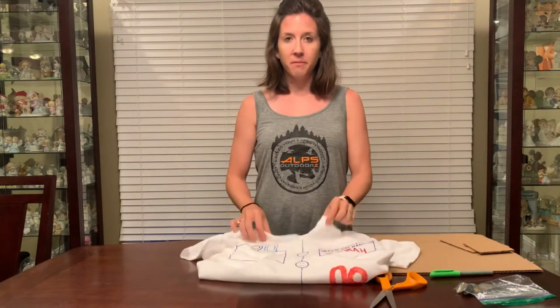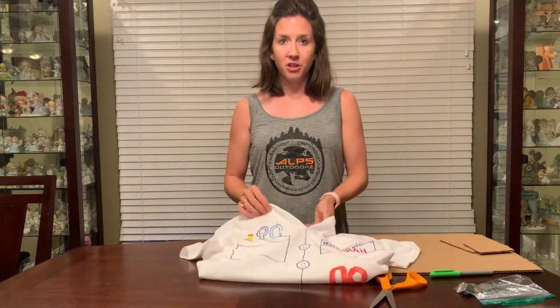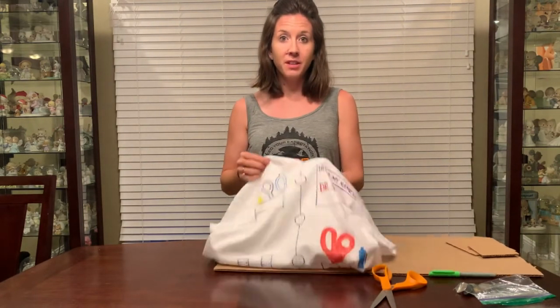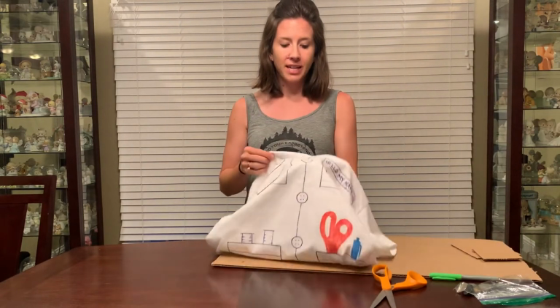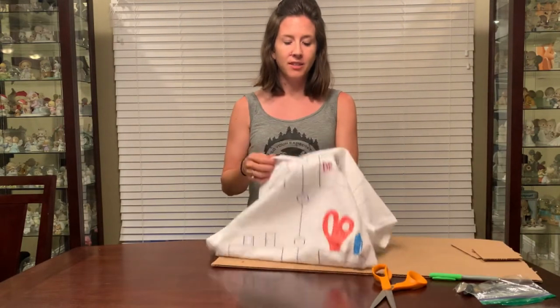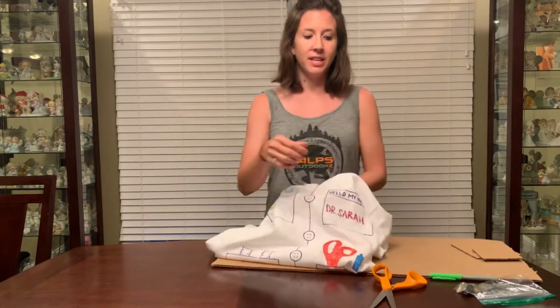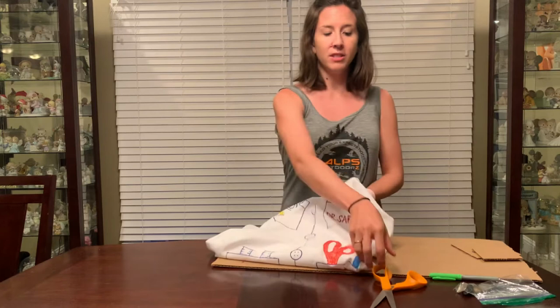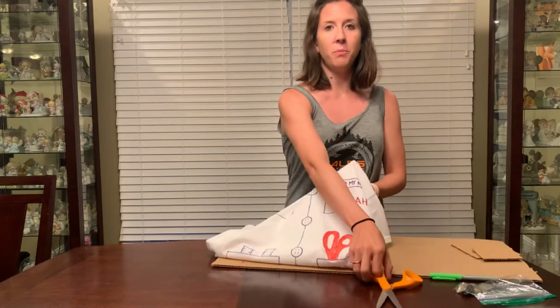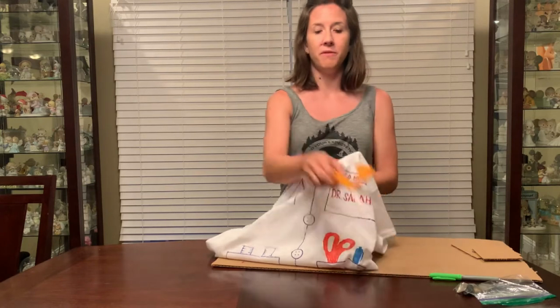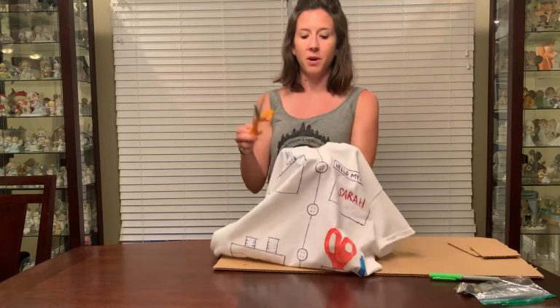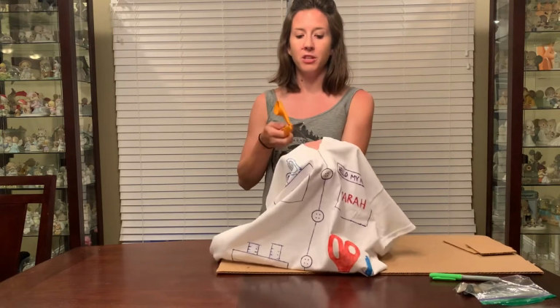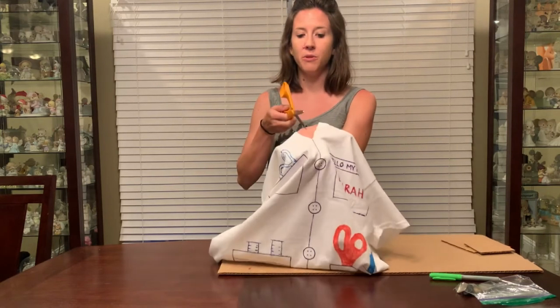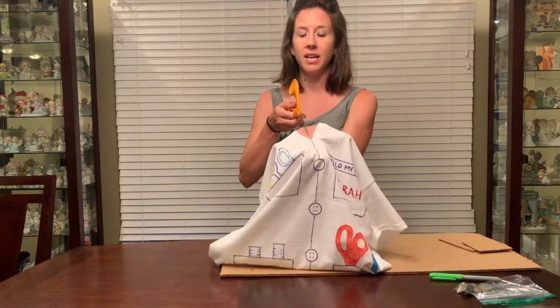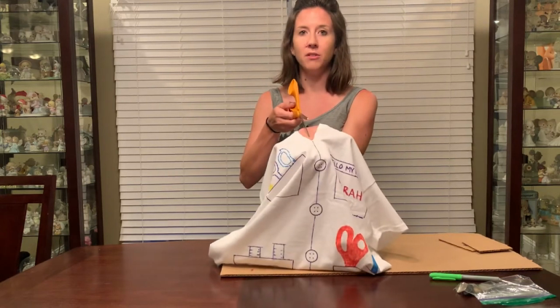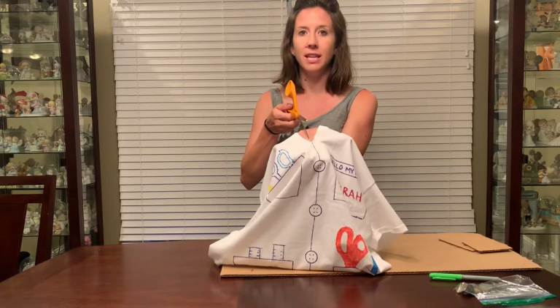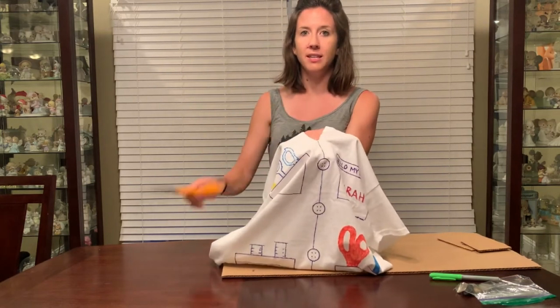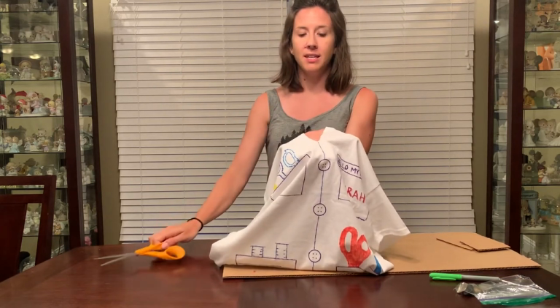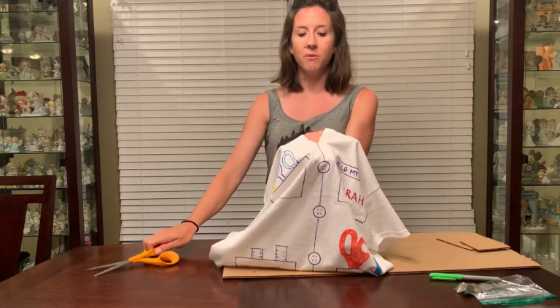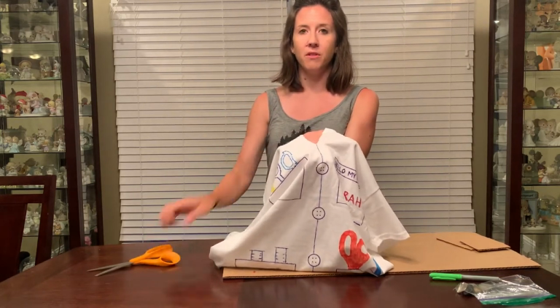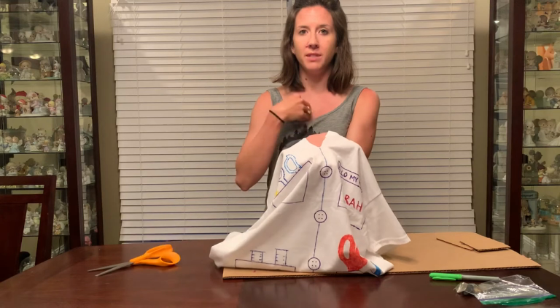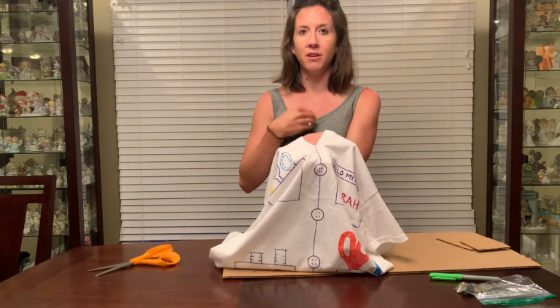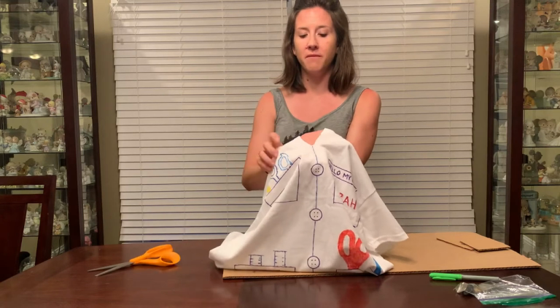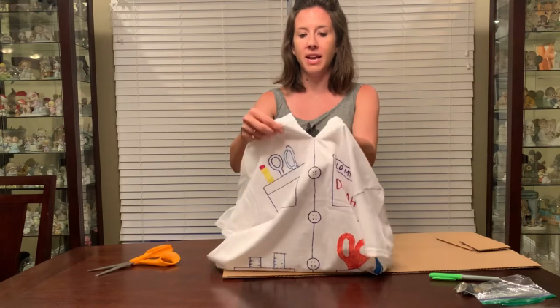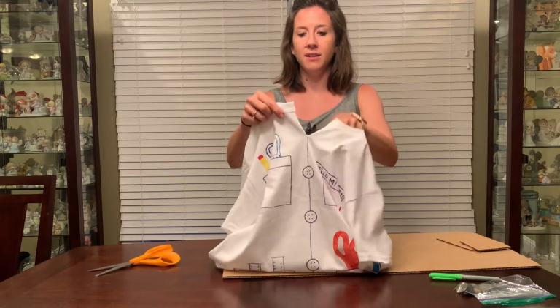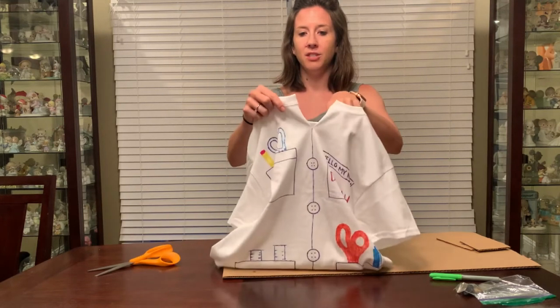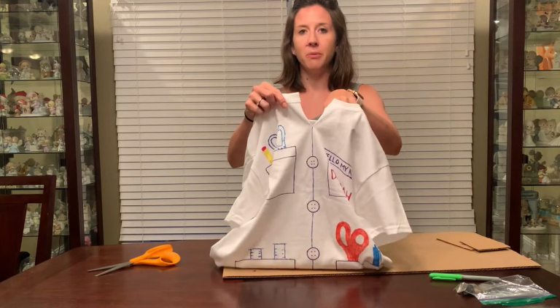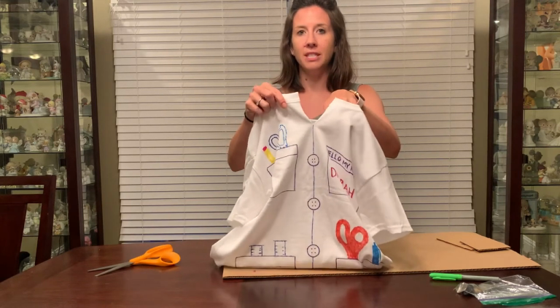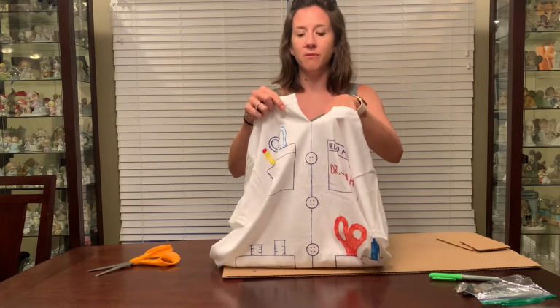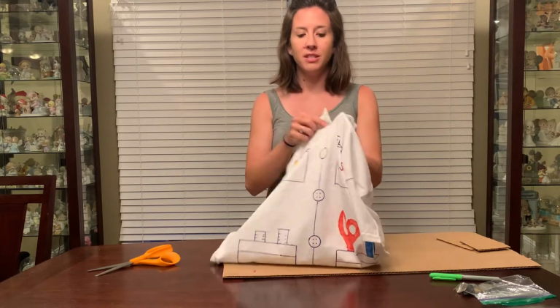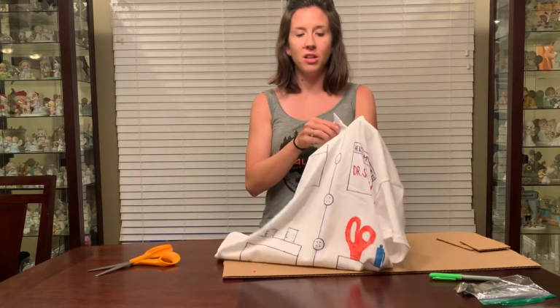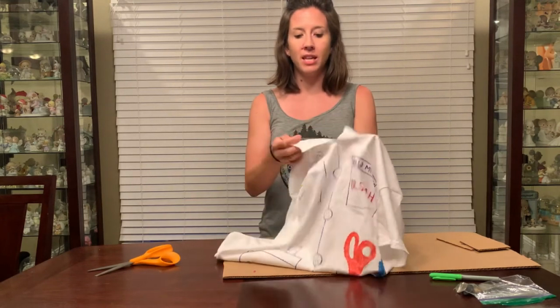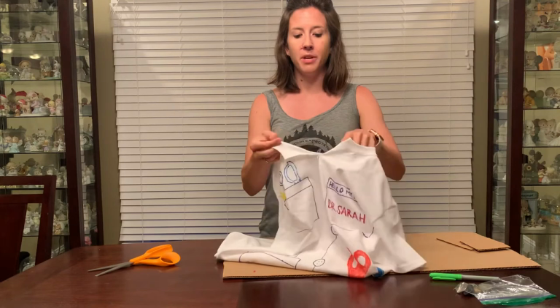For the little kids, you'll need an adult to help with the first part. You're just going to cut a little slit down the center of the neck, just a couple inches down, just to make it look like a lab coat.